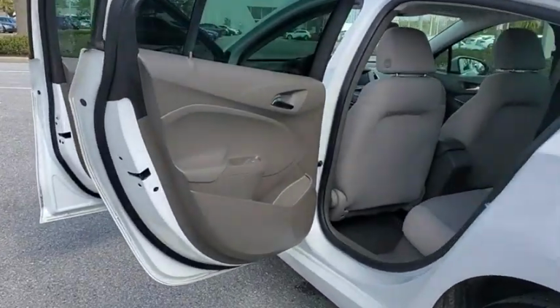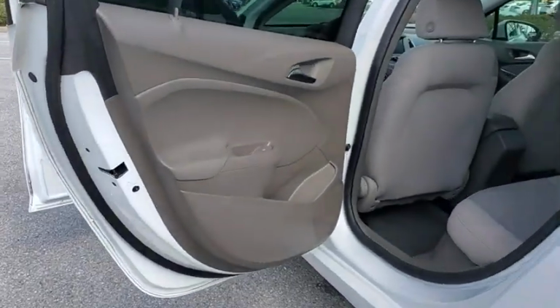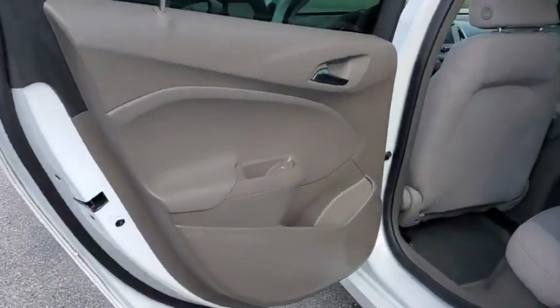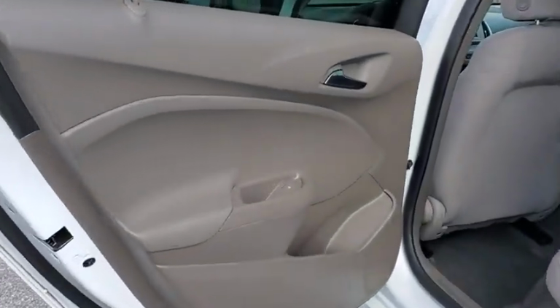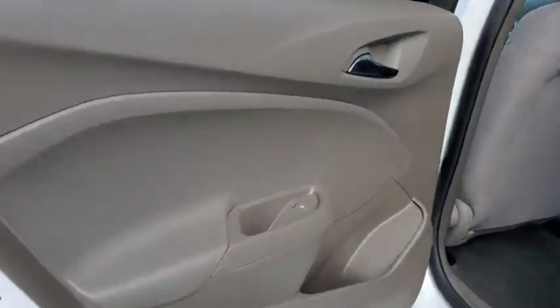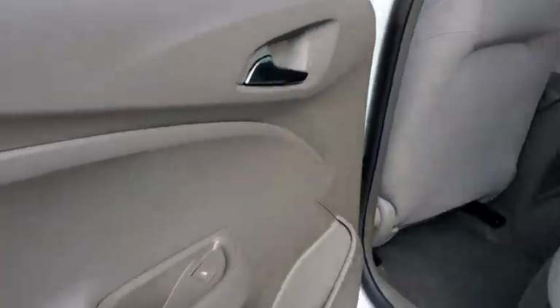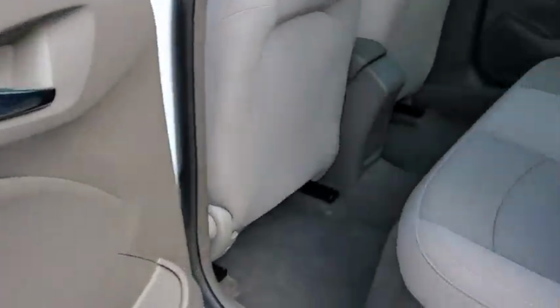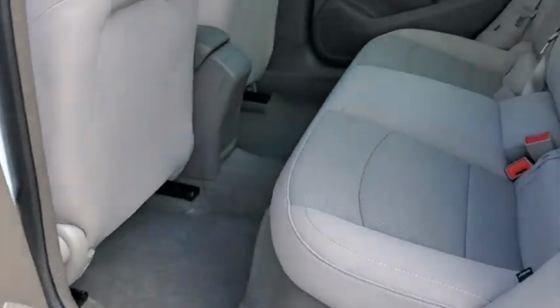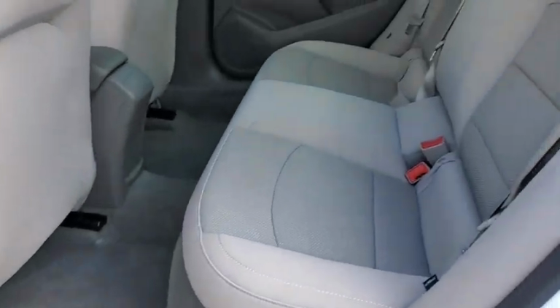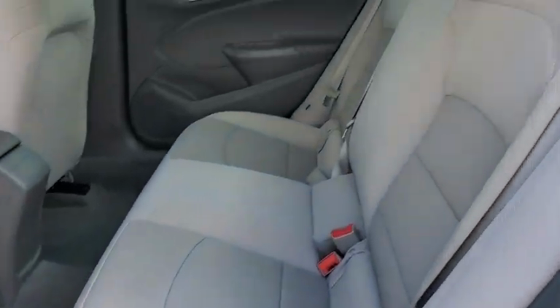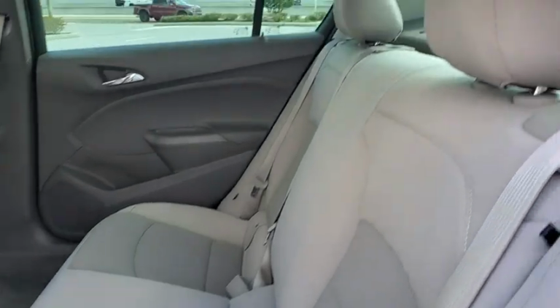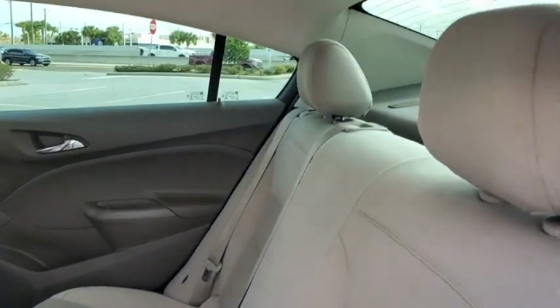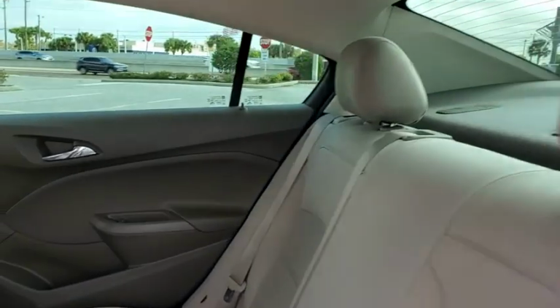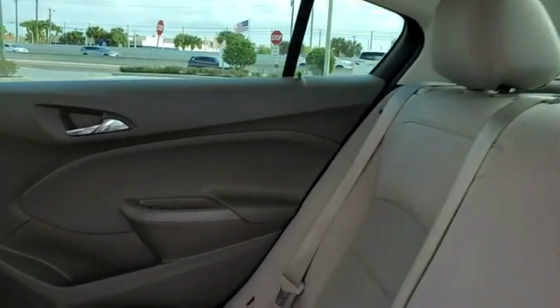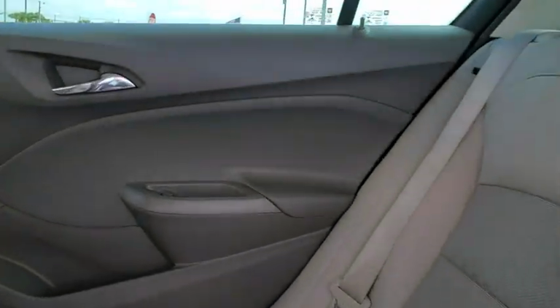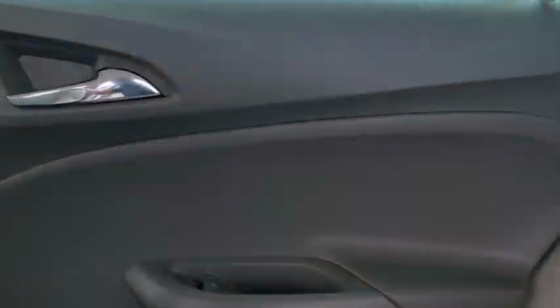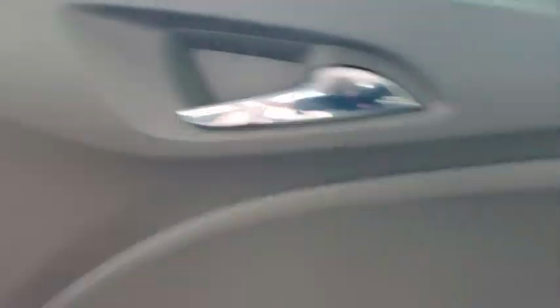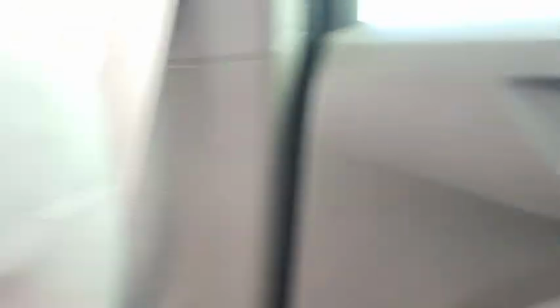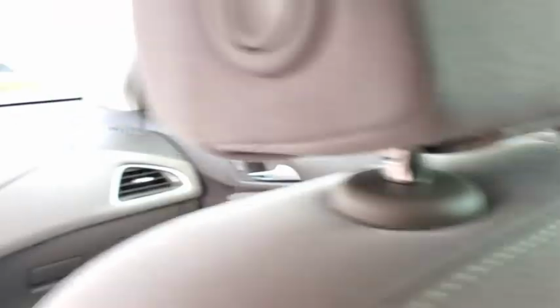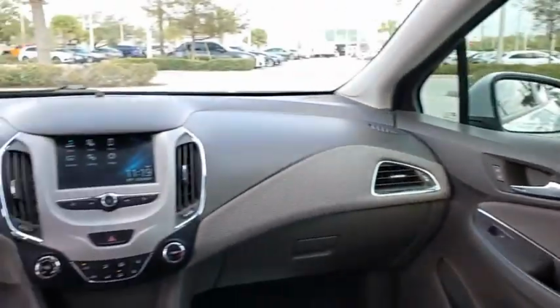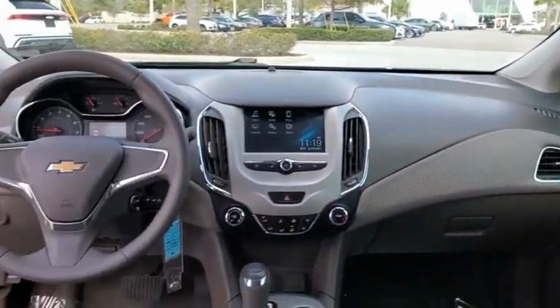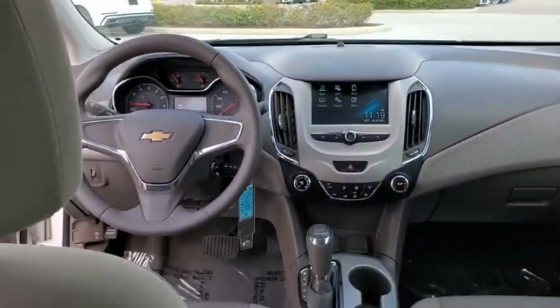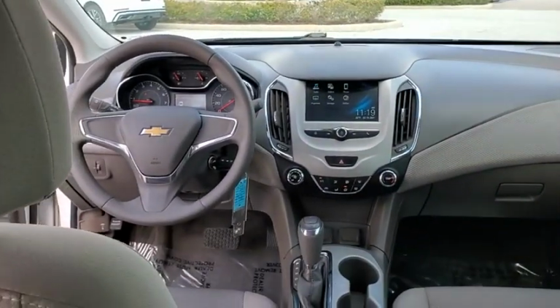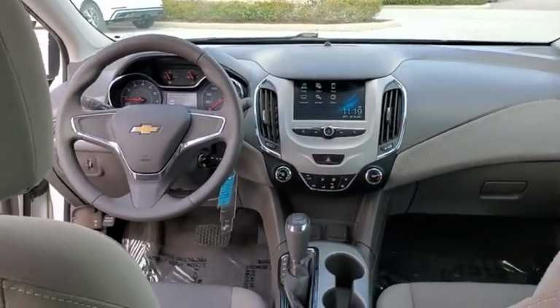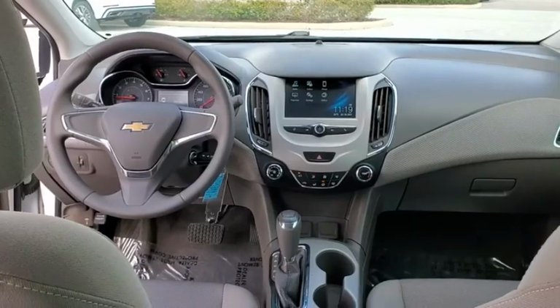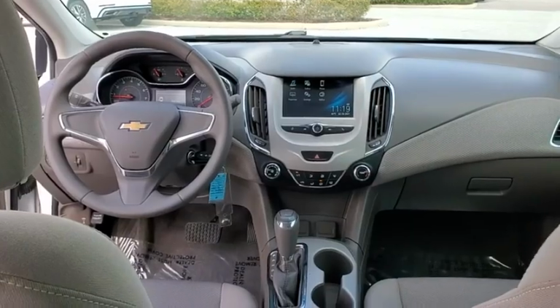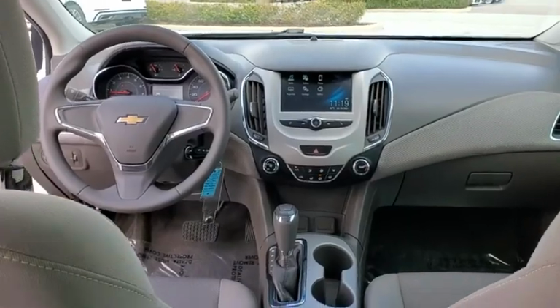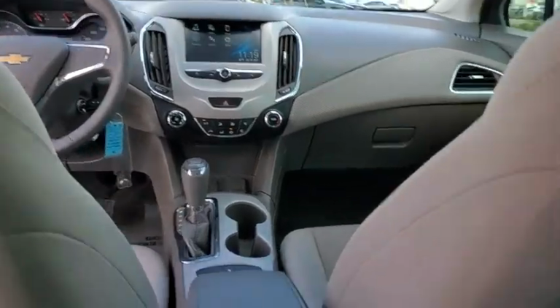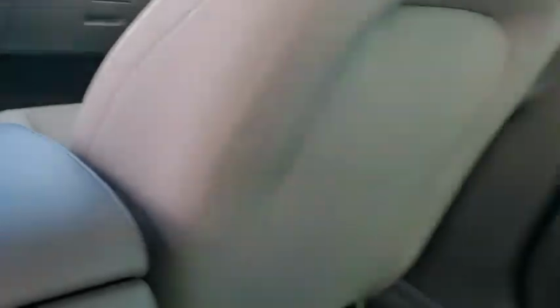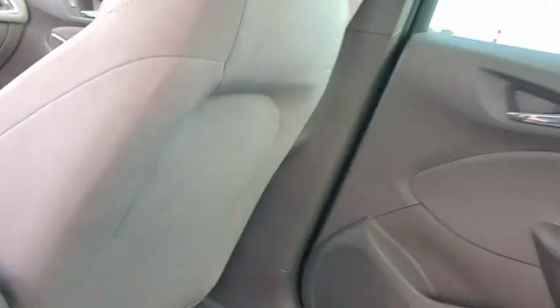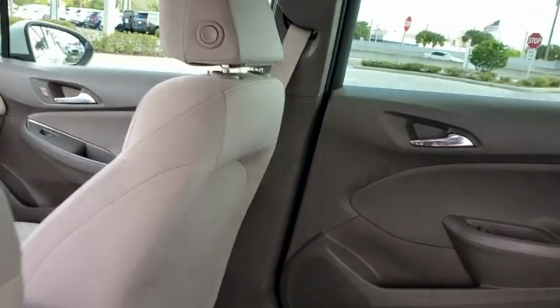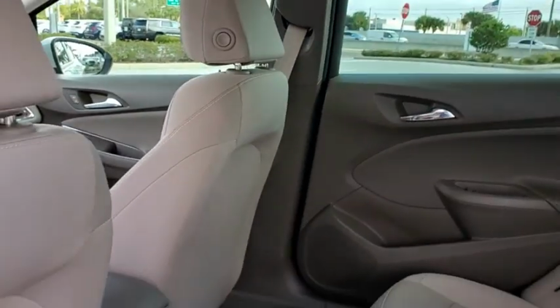Compass, trip computer, panic alarm, brake assist, tachometer, remote keyless entry, driver vanity mirror, tilt steering wheel, cloth seat trim, front bucket seats, passenger vanity mirror.